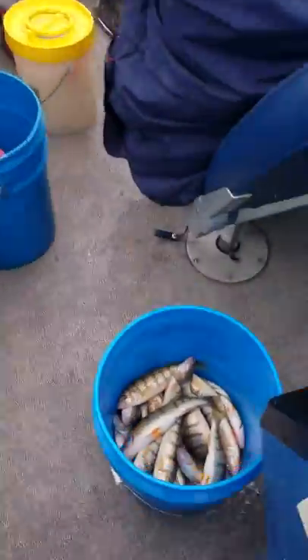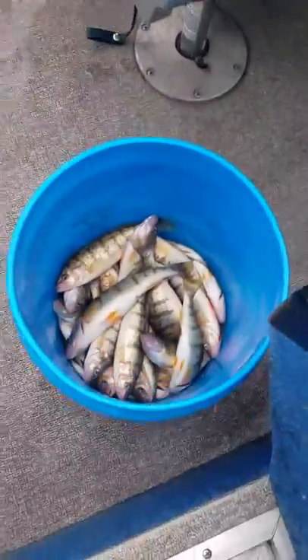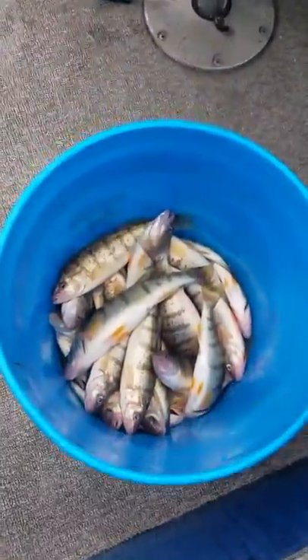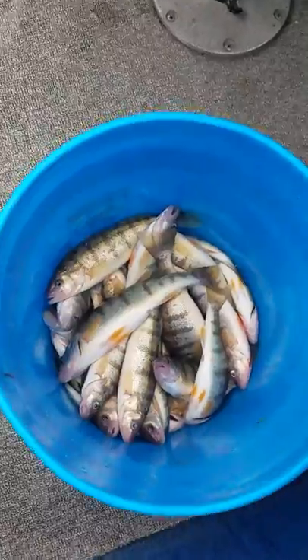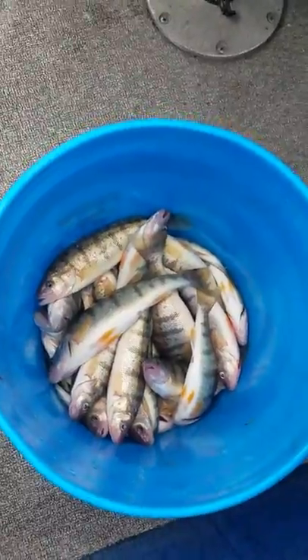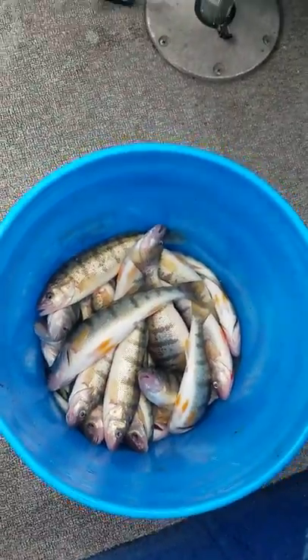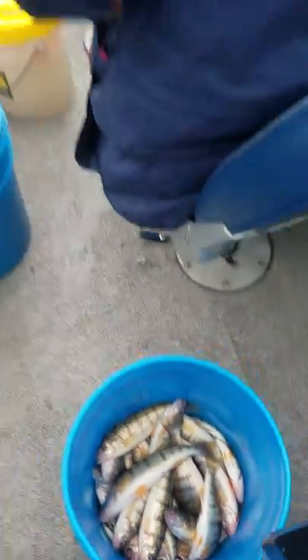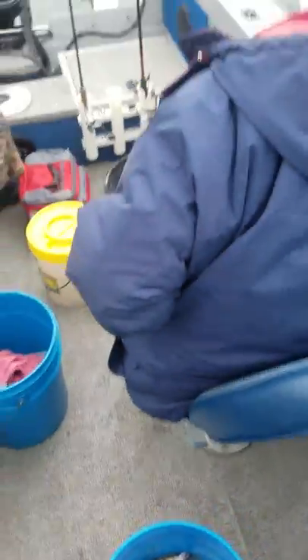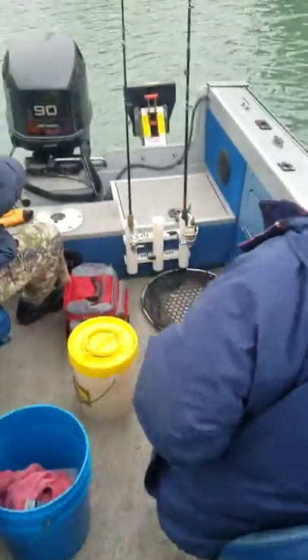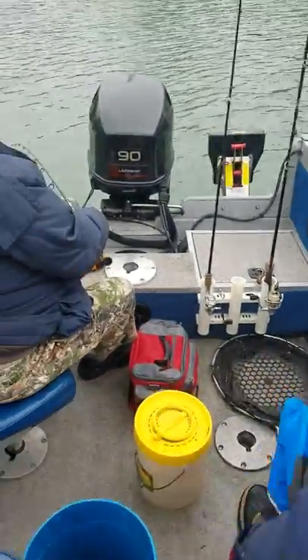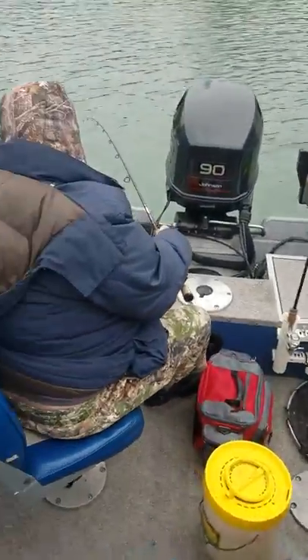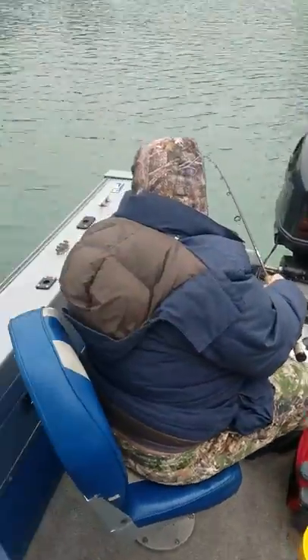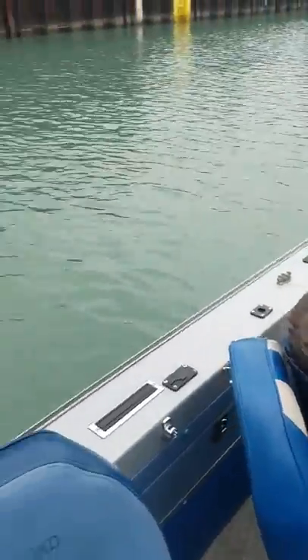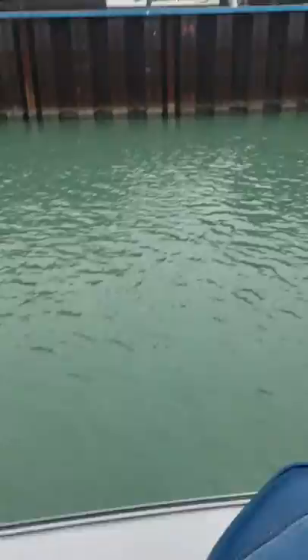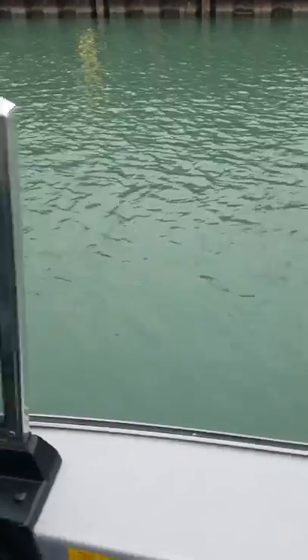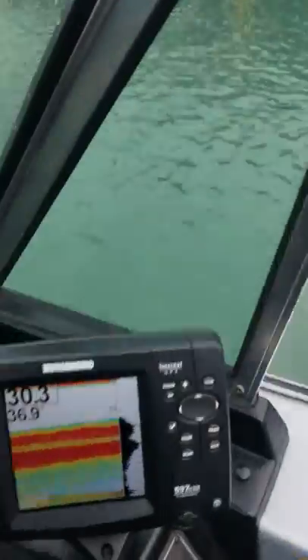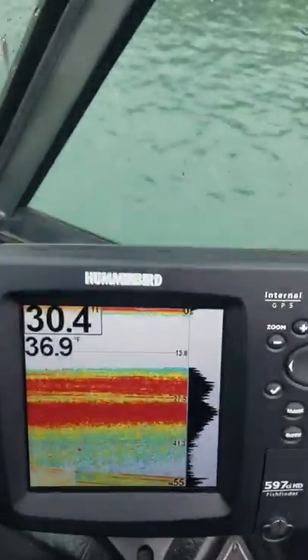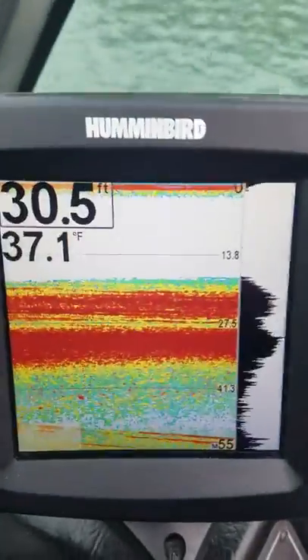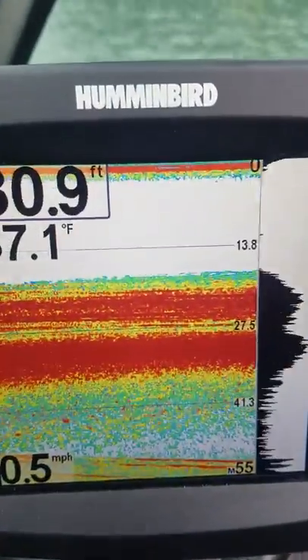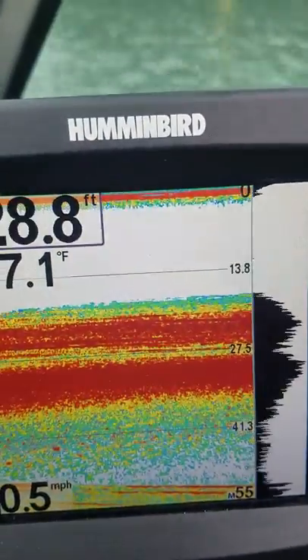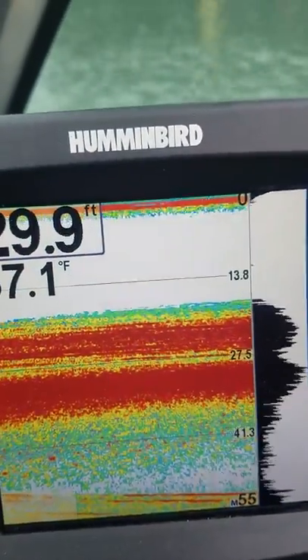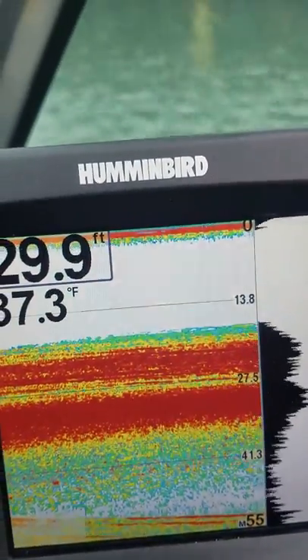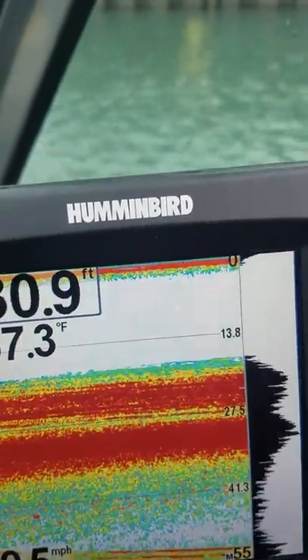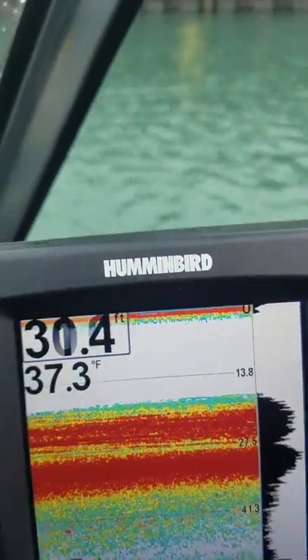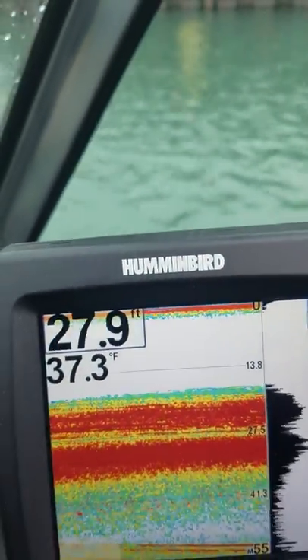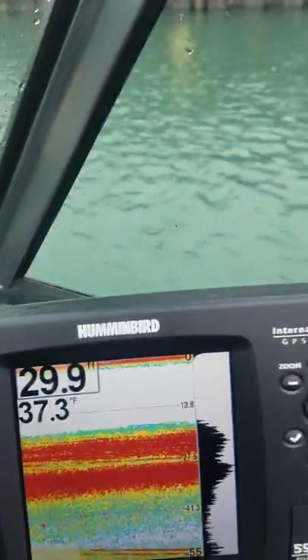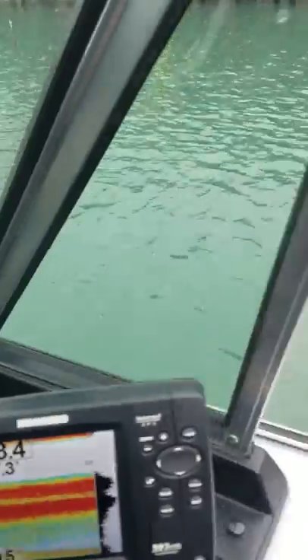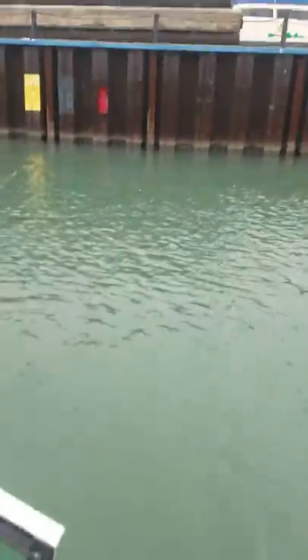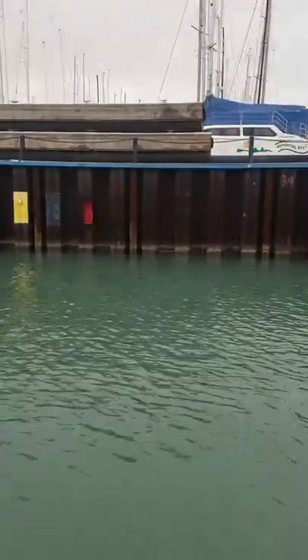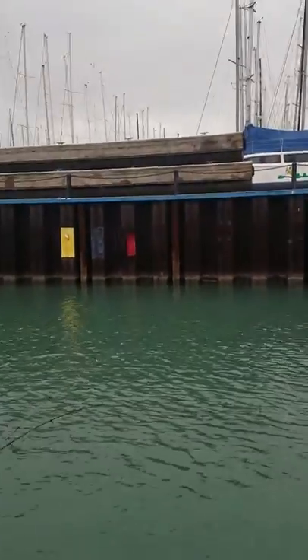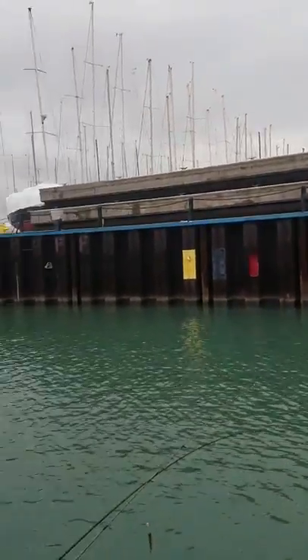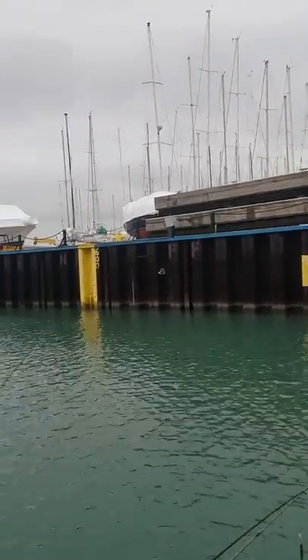We've got a full limit of perch today, 45, in tough conditions. It's only 31 degrees out here and there's only one other boat out fishing. But there's so many perch down there — you can see the blue, they just come up a little bit off the bottom there. We're fishing right over here by Crowley's Marina.